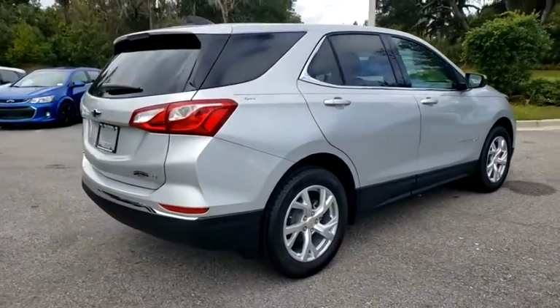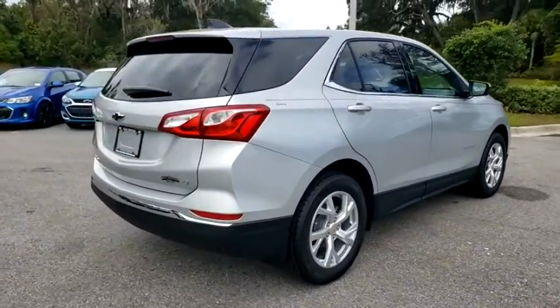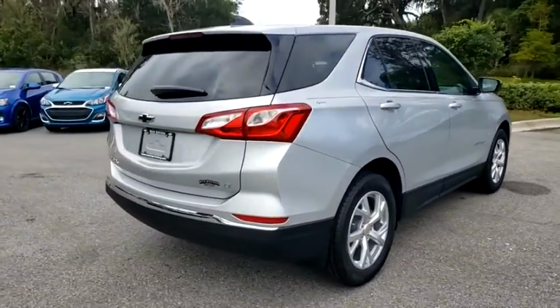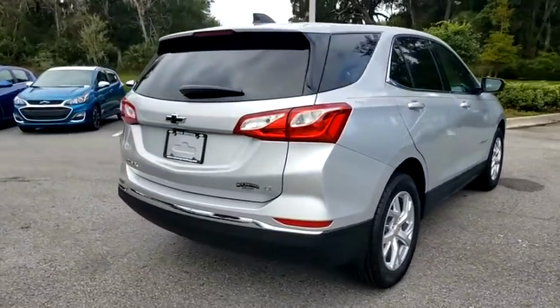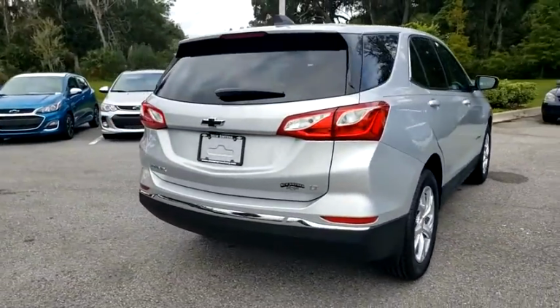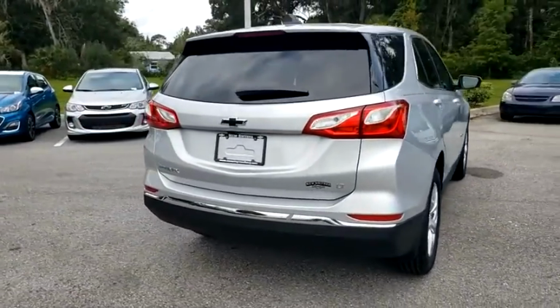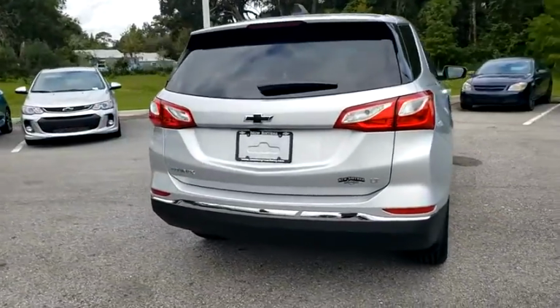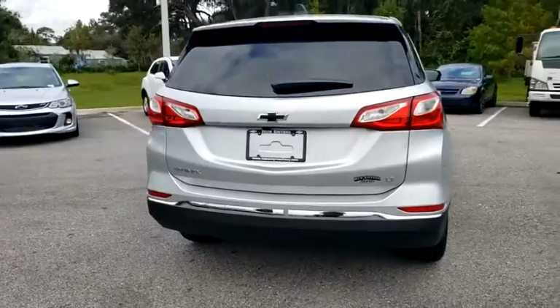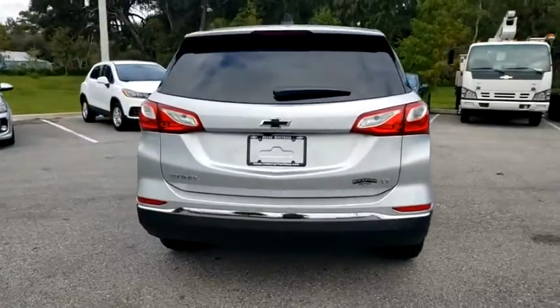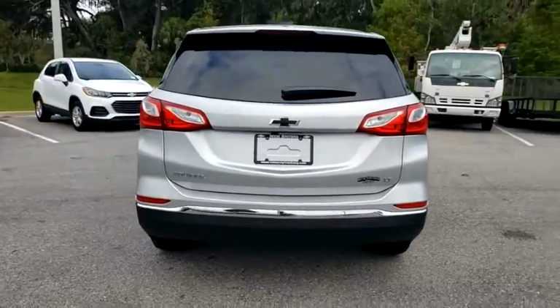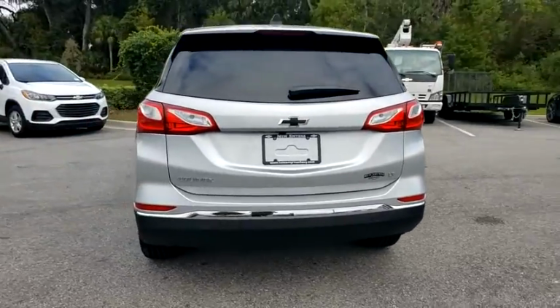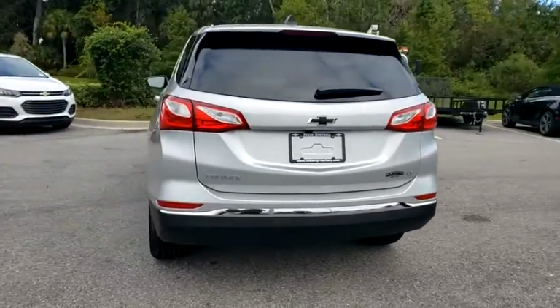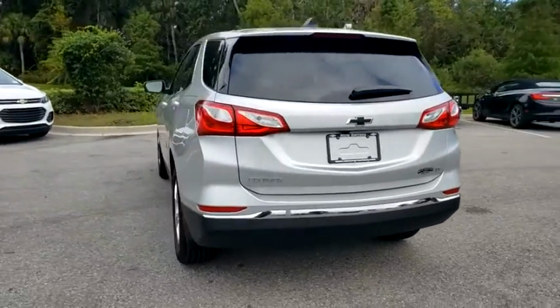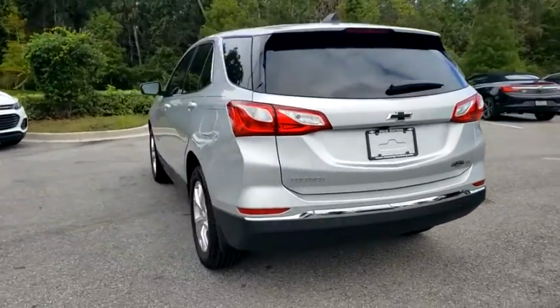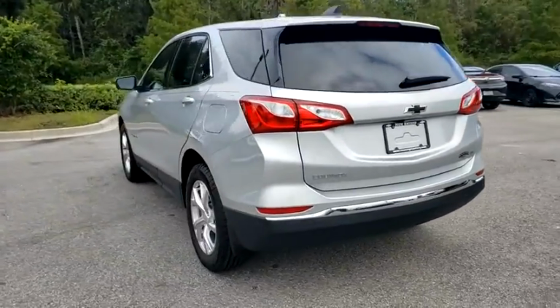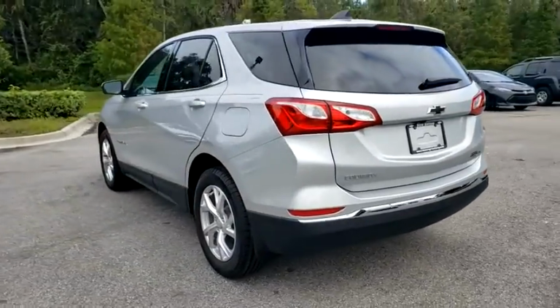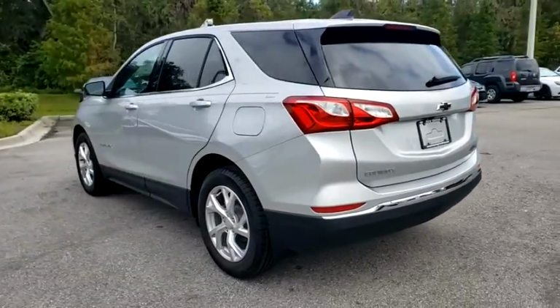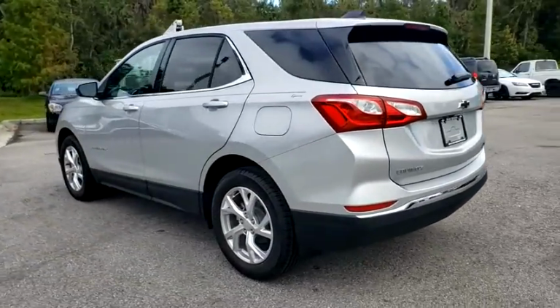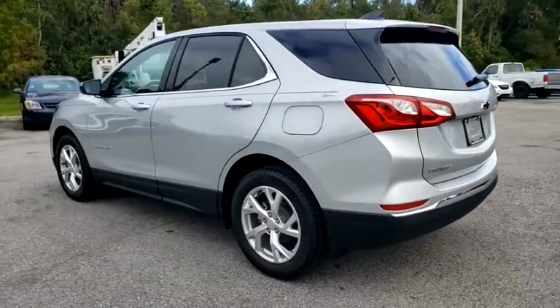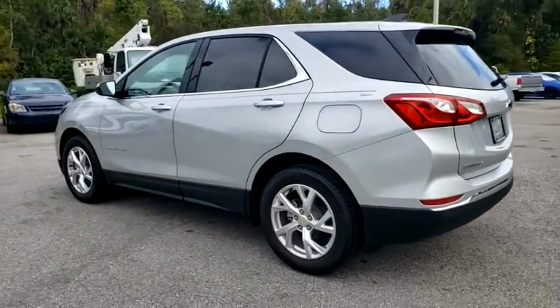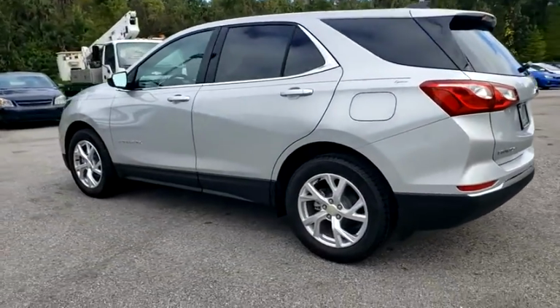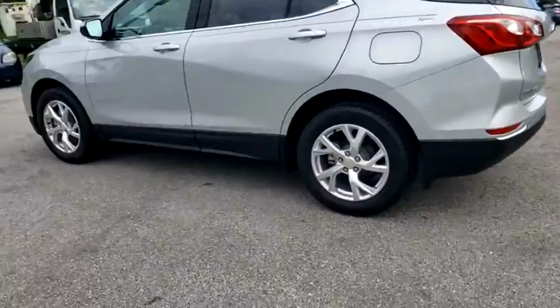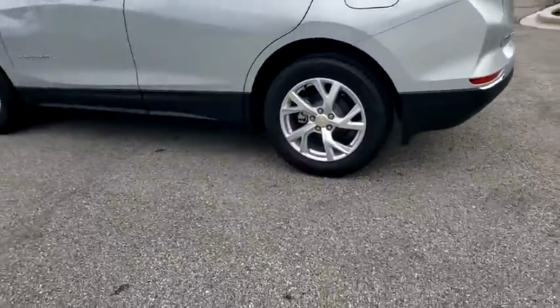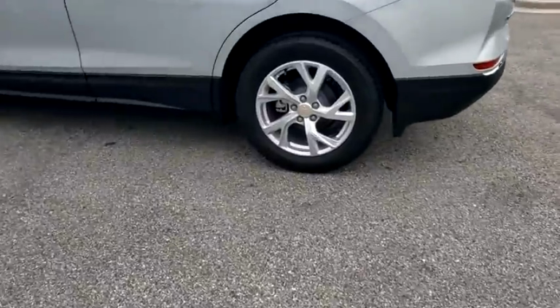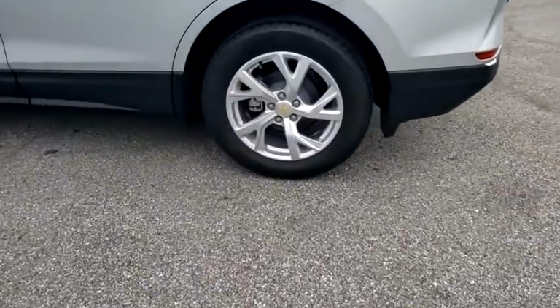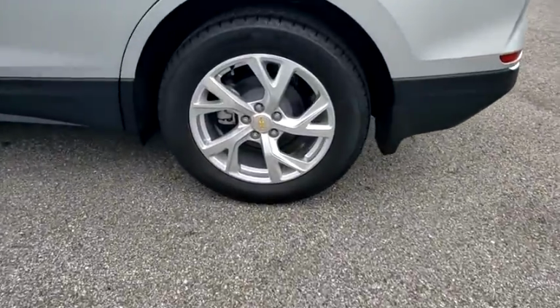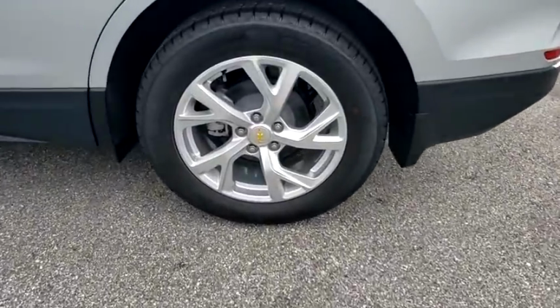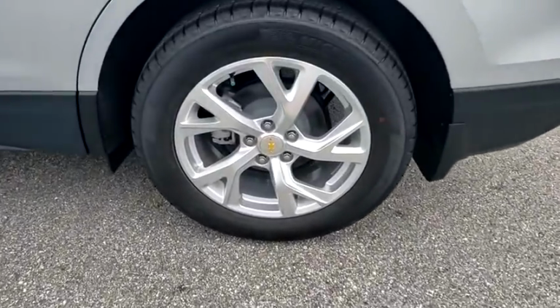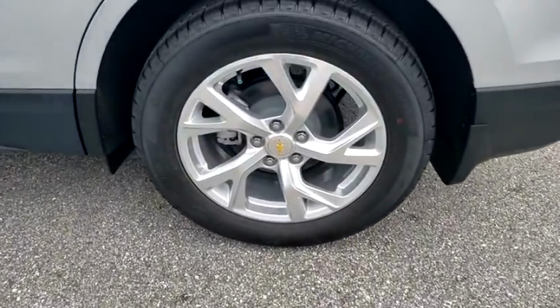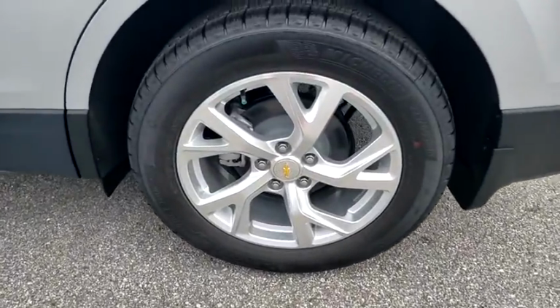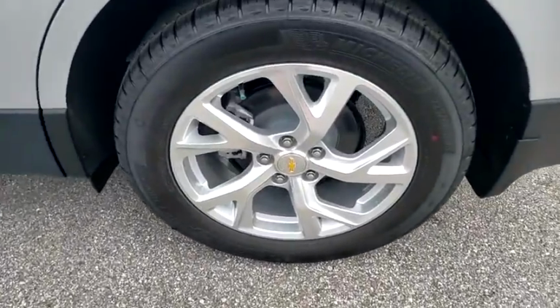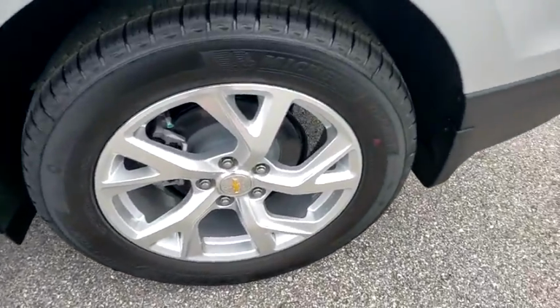Here are some of this vehicle's great options. Keyless entry, lane departure warning, backup camera, anti-lock braking system, stability control, traction control, steering wheel audio controls, Bluetooth.